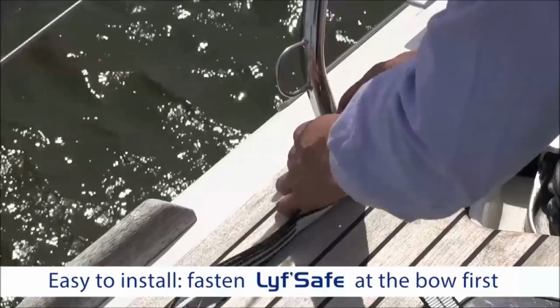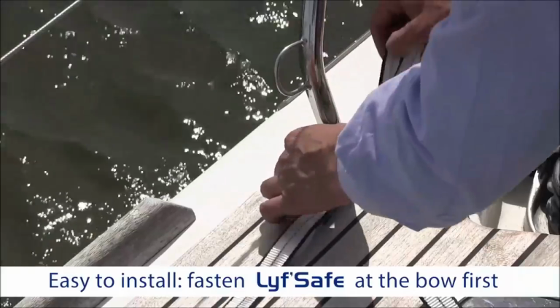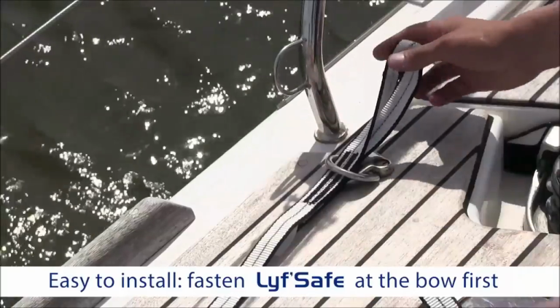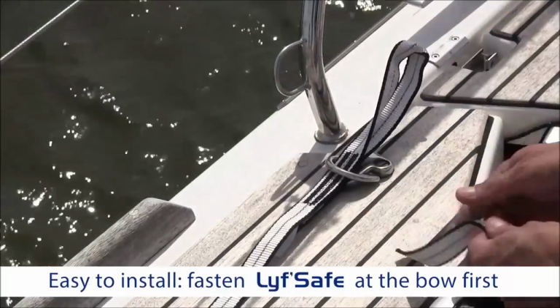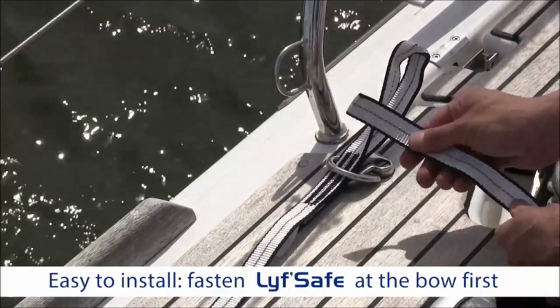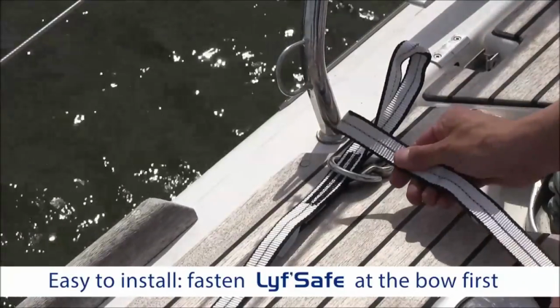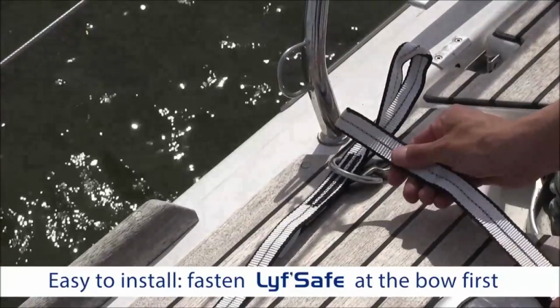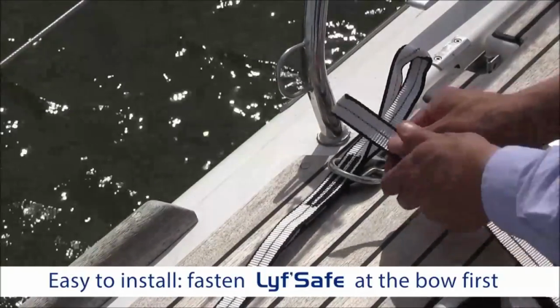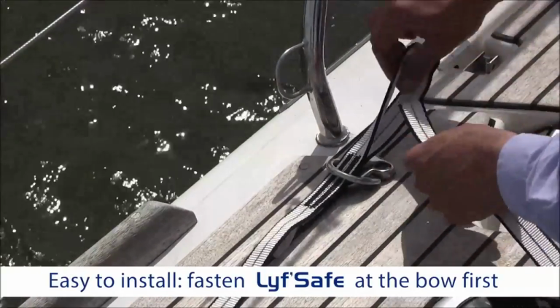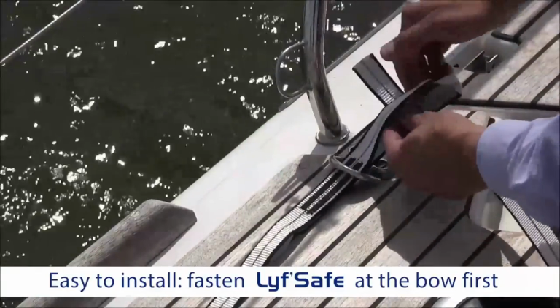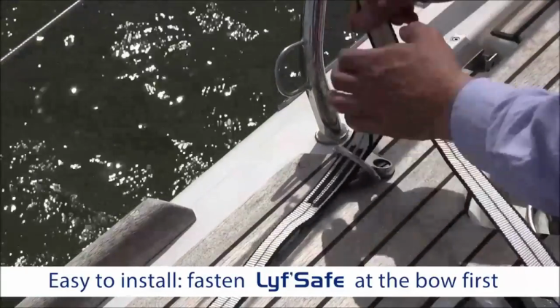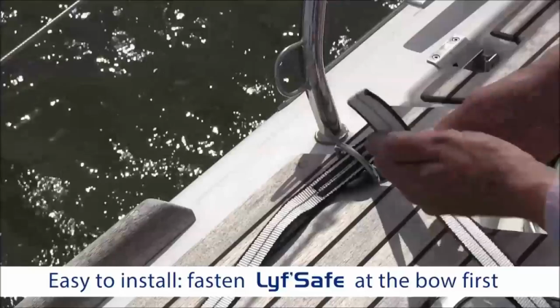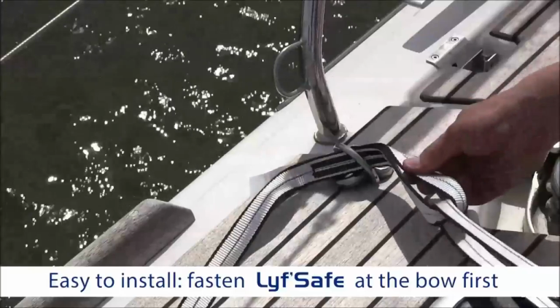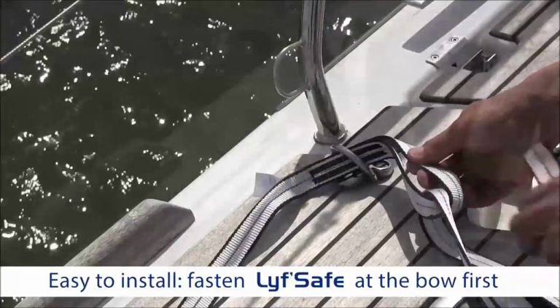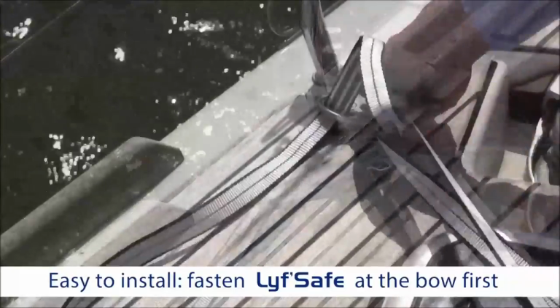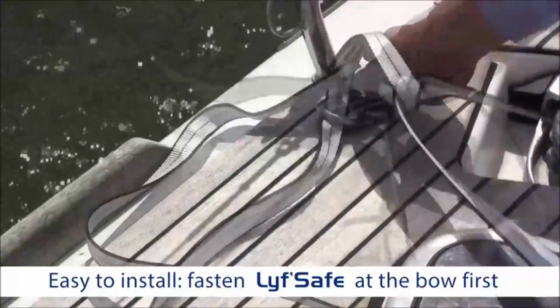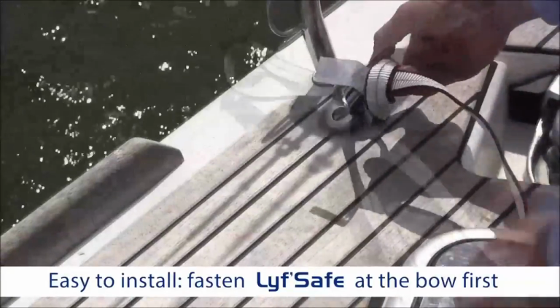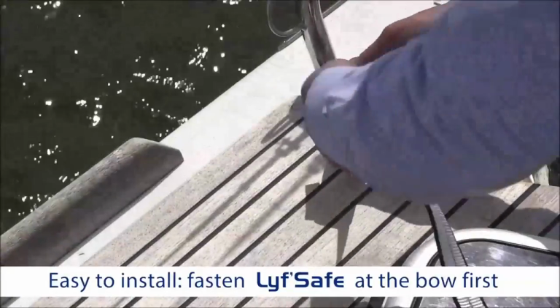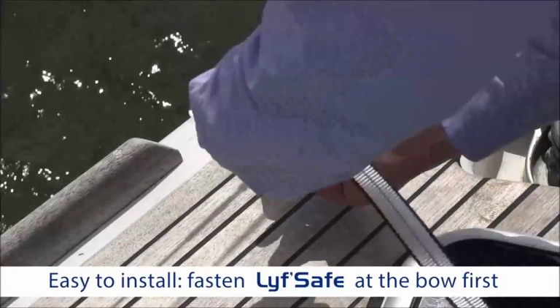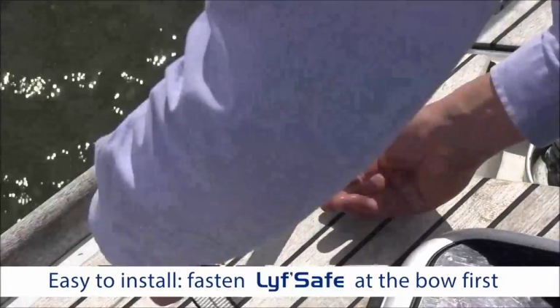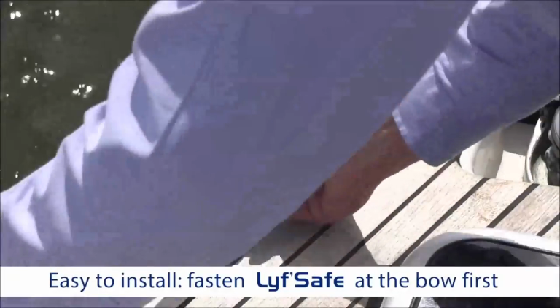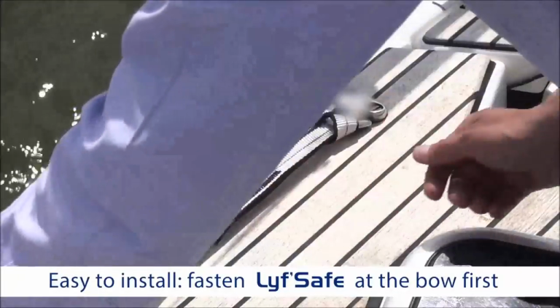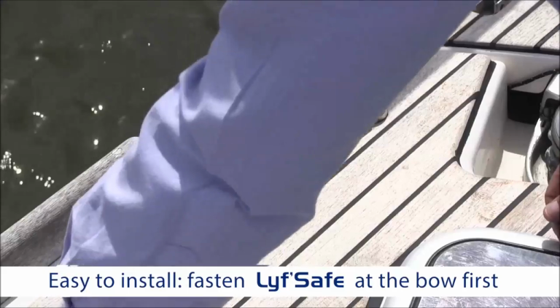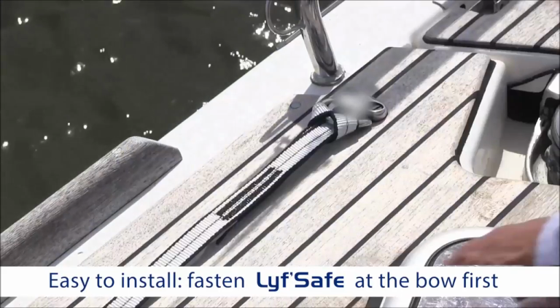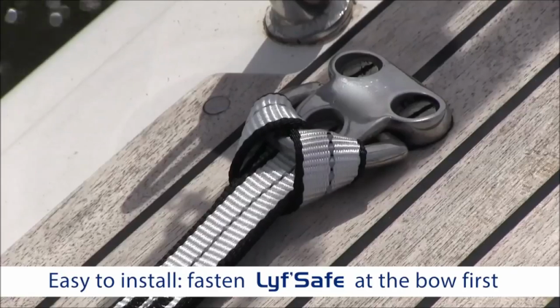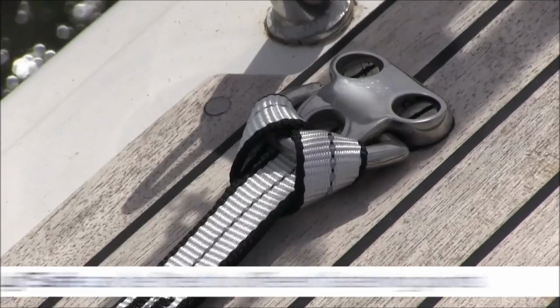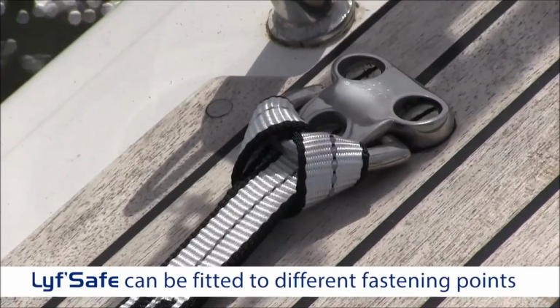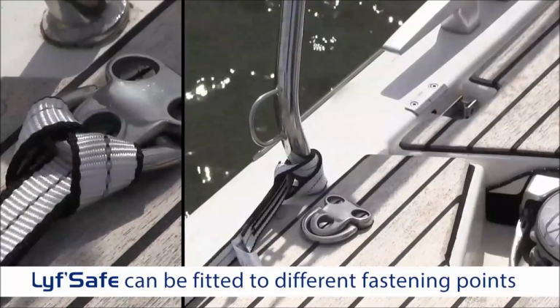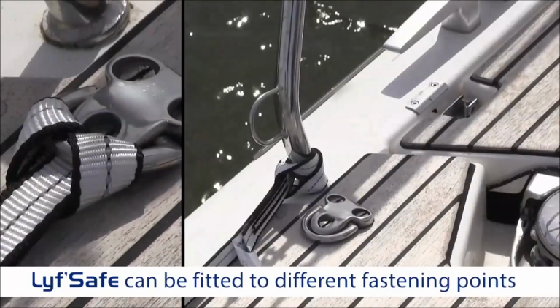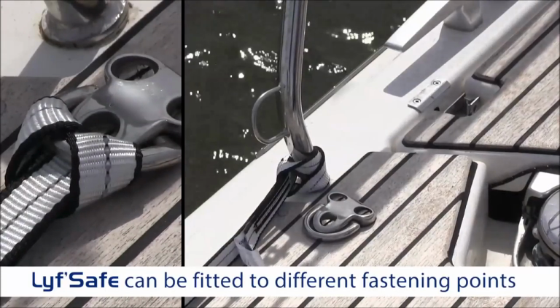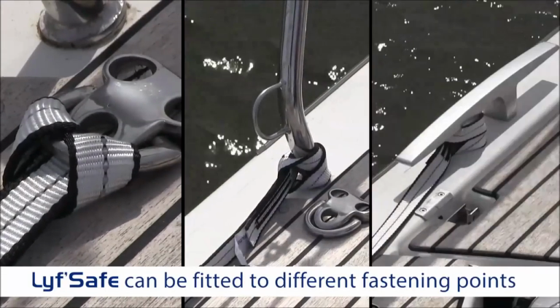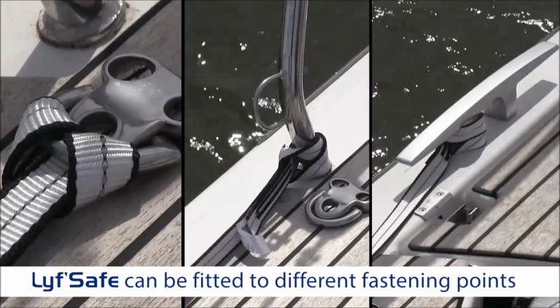Installation of the LifeSafe device is simple. Begin by fastening it to the bow of the boat. It is also possible to attach it to a different site such as a U-bolt, a stanchion or a cleat.